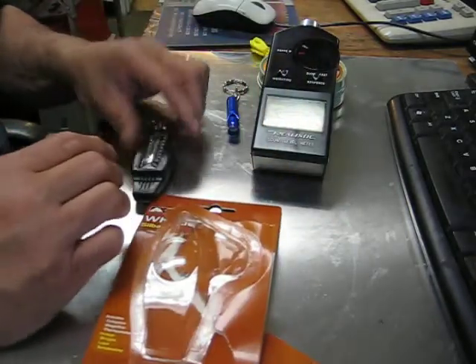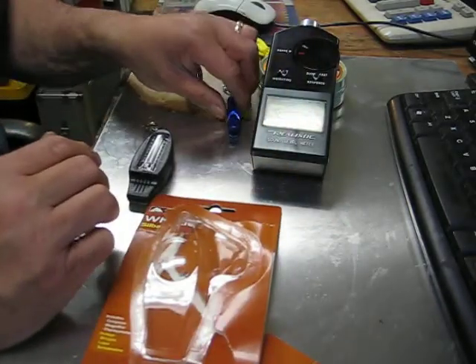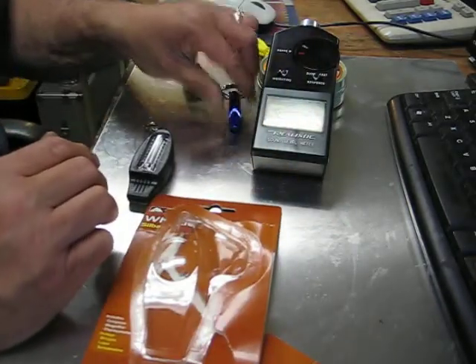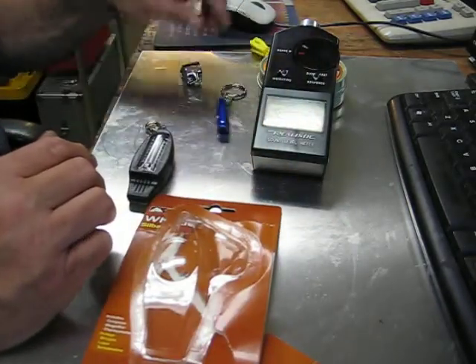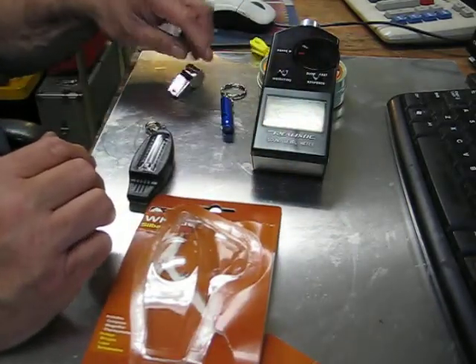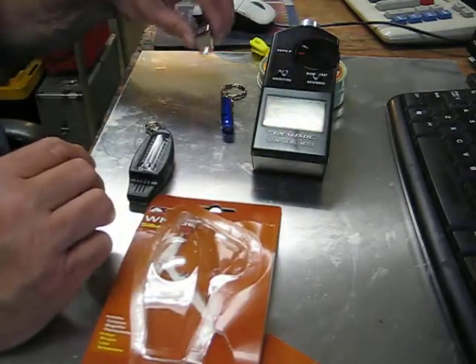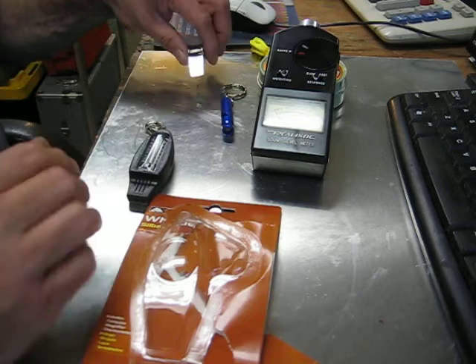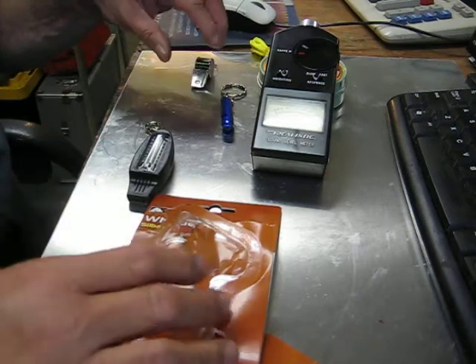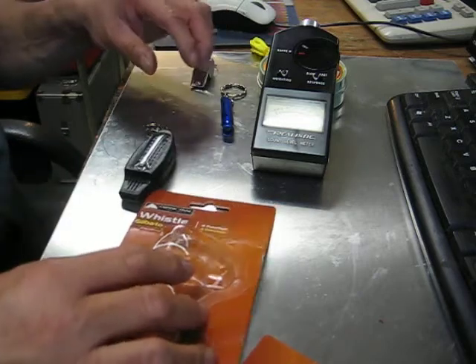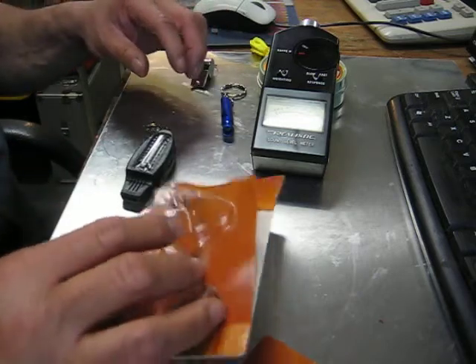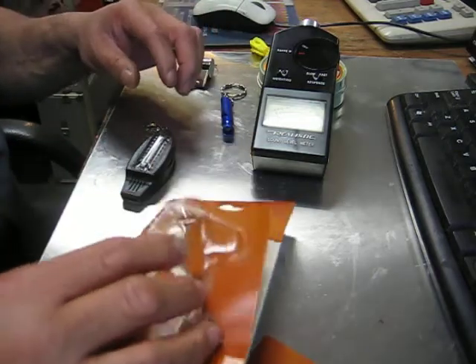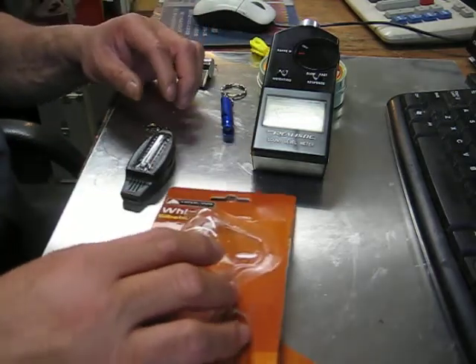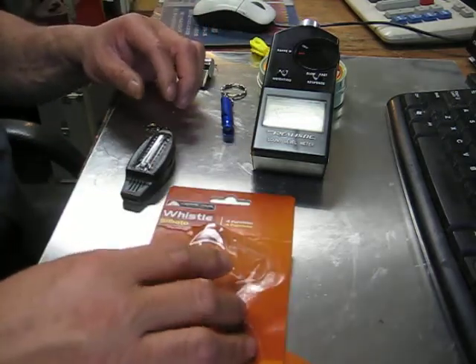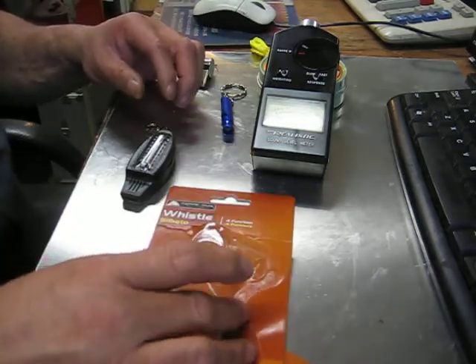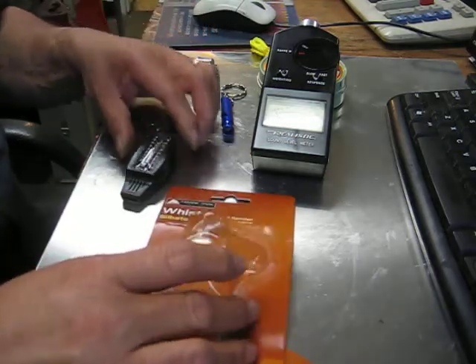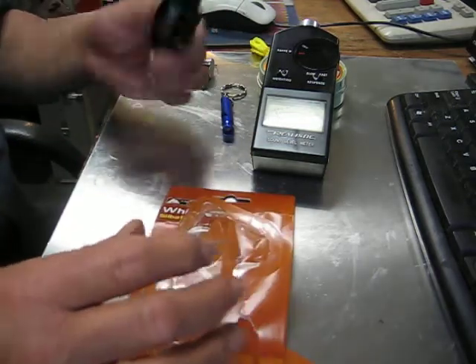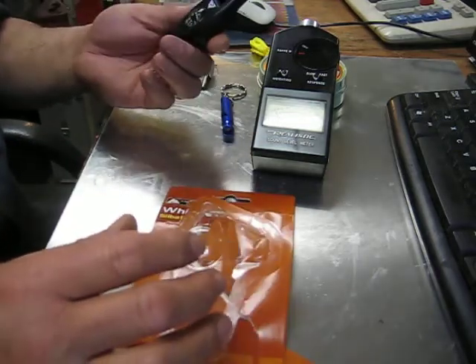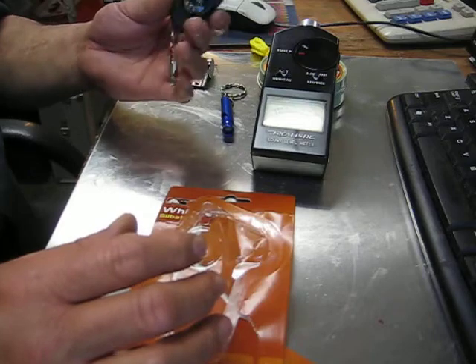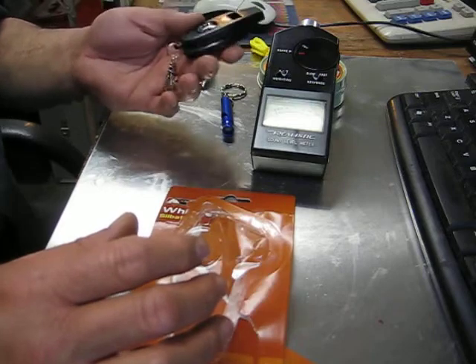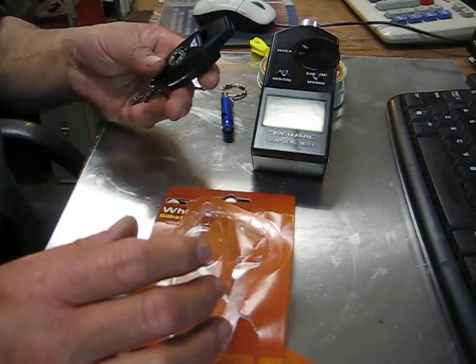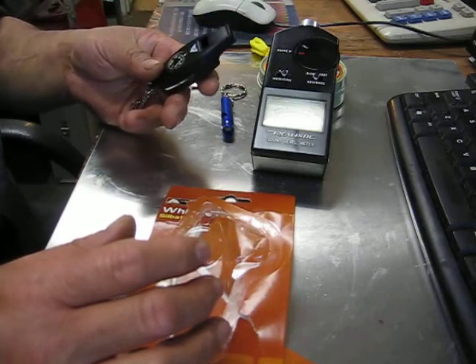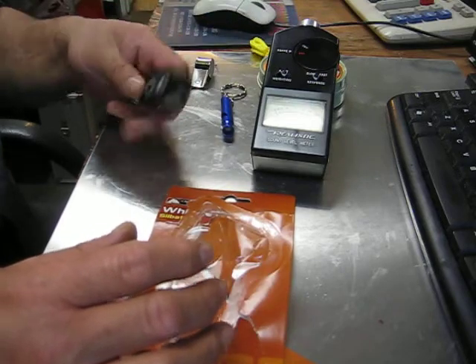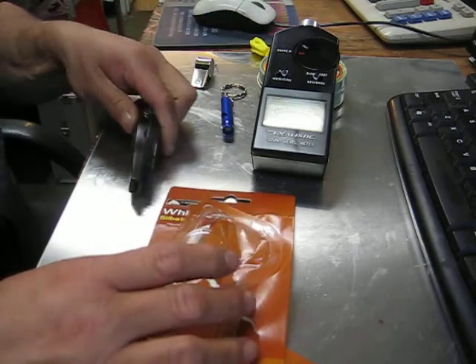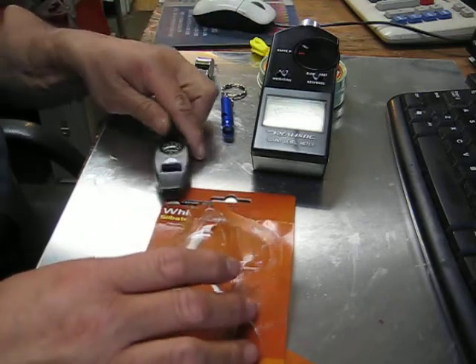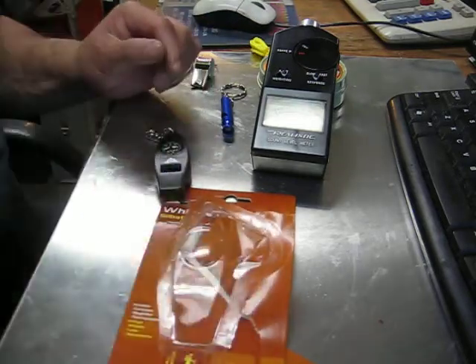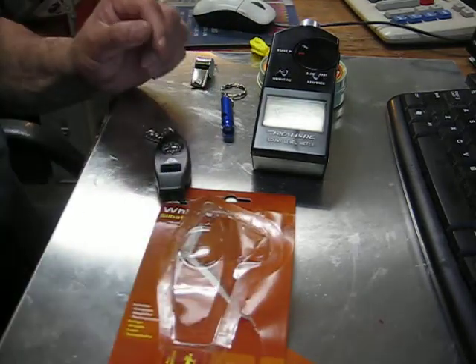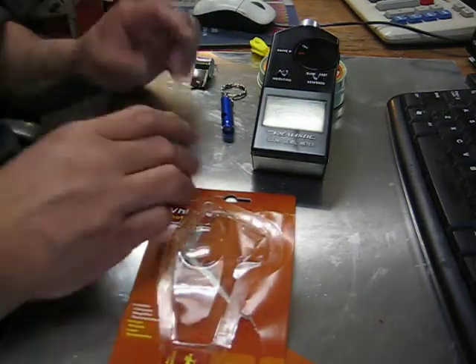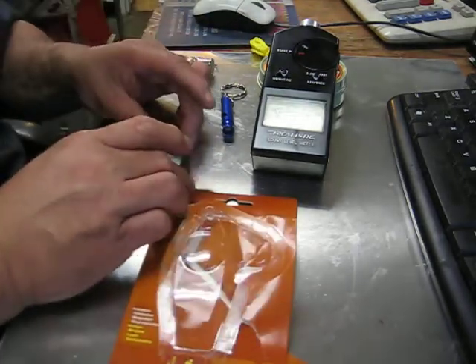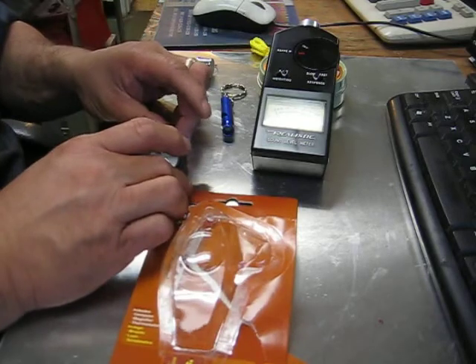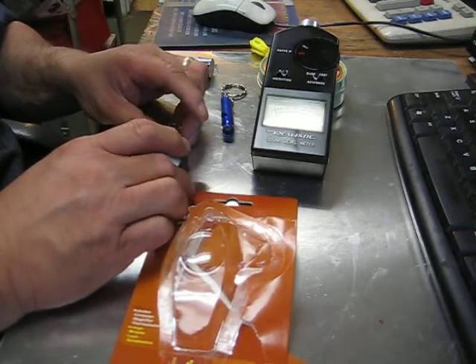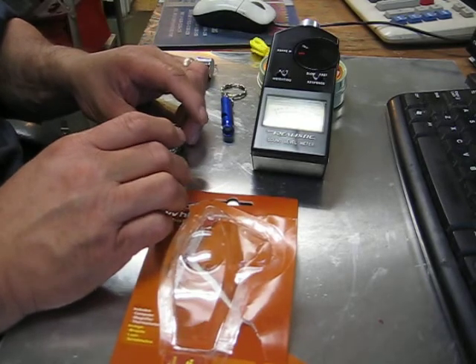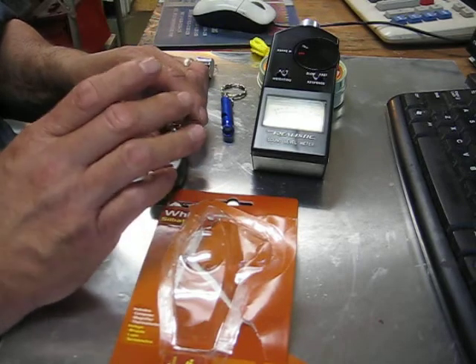Price-wise: you had 99 cents, you had a dollar 88, and I think this one was three dollars and some odd cents. I have a tendency leaning towards this one, but it's about how well it functions and how loud it is.